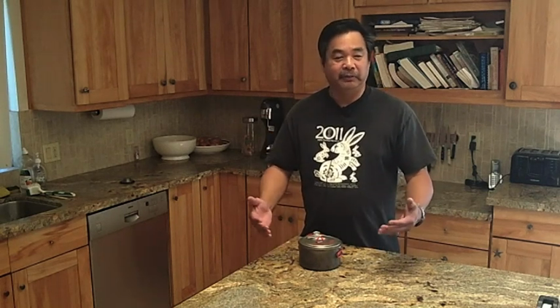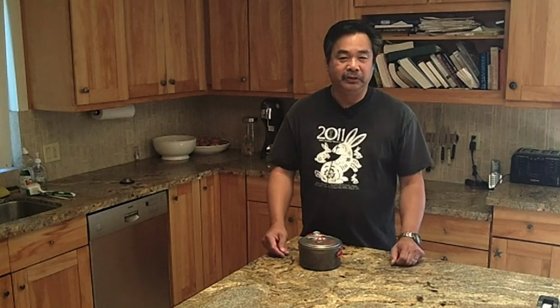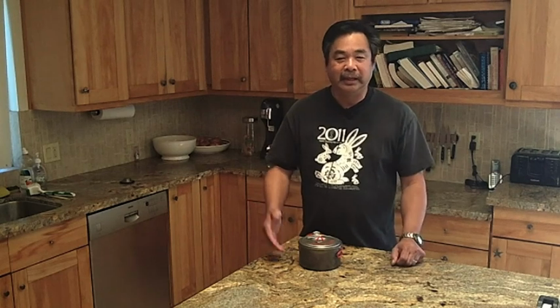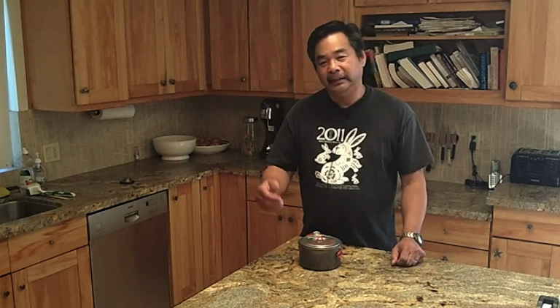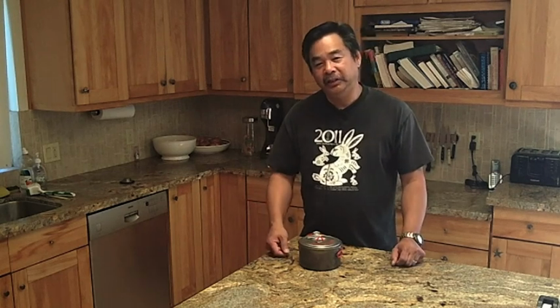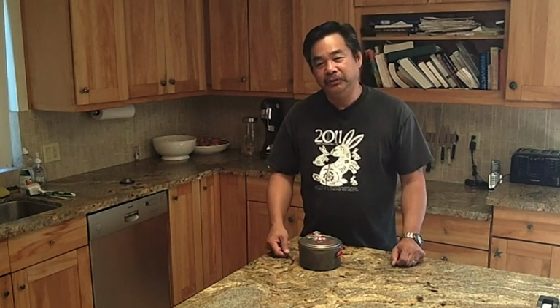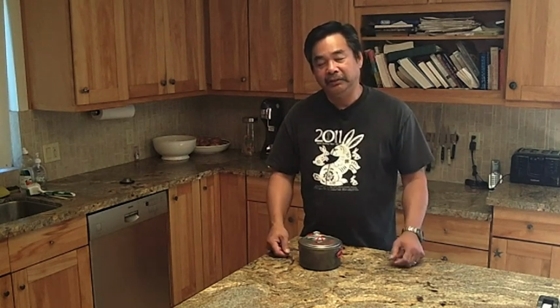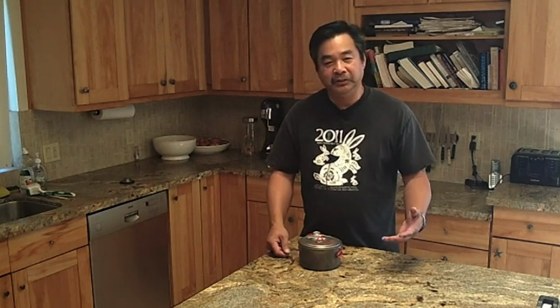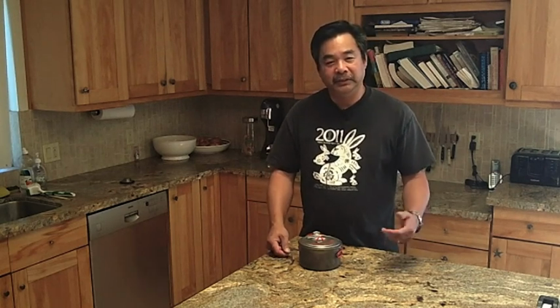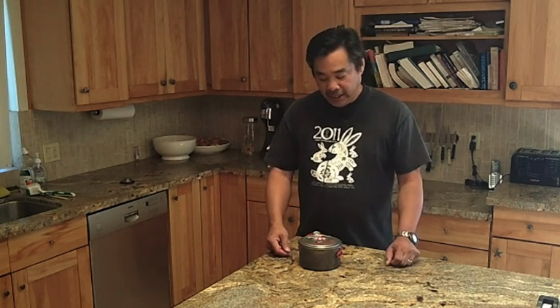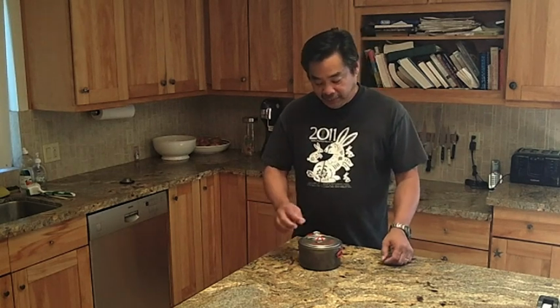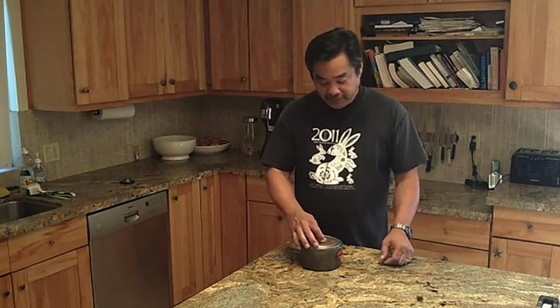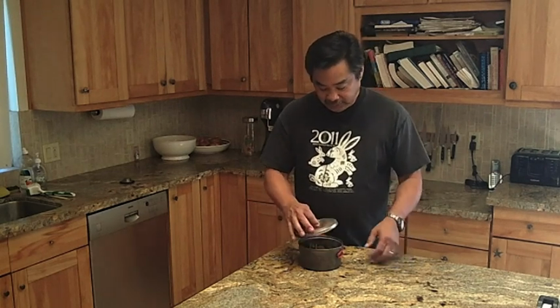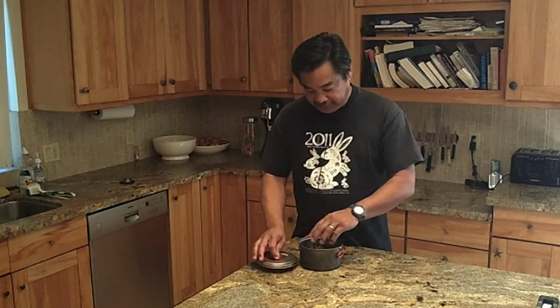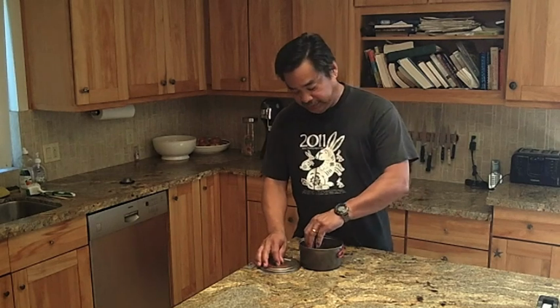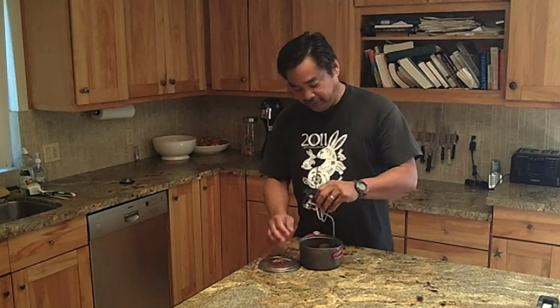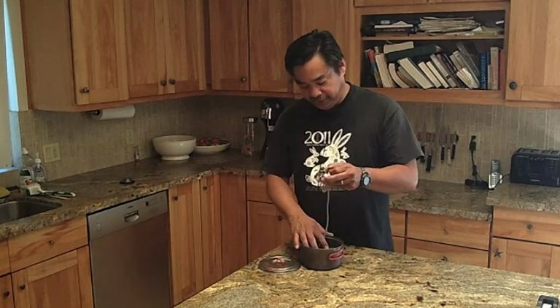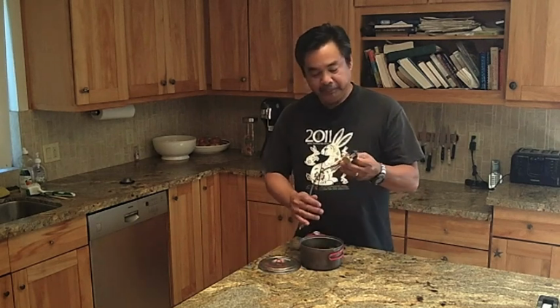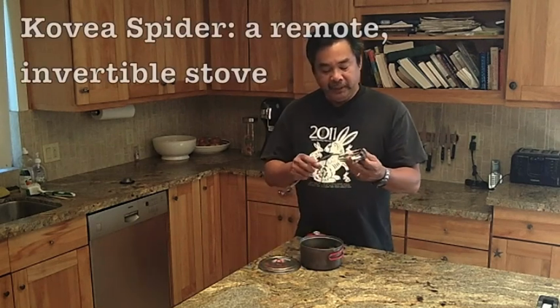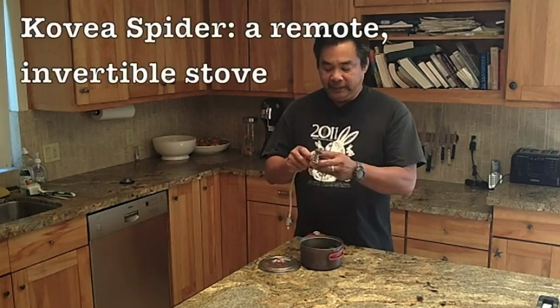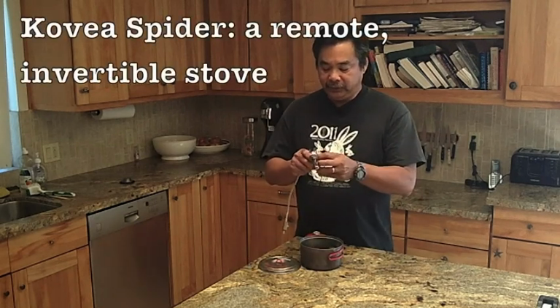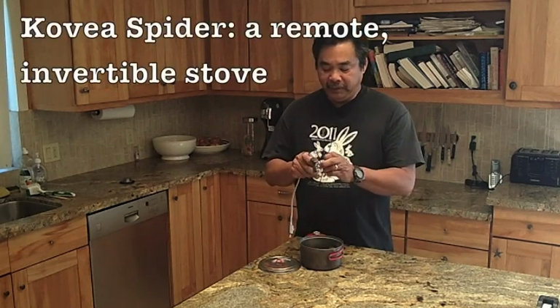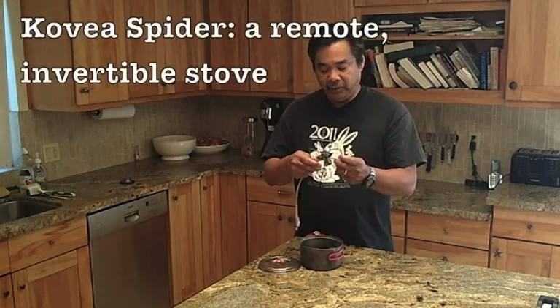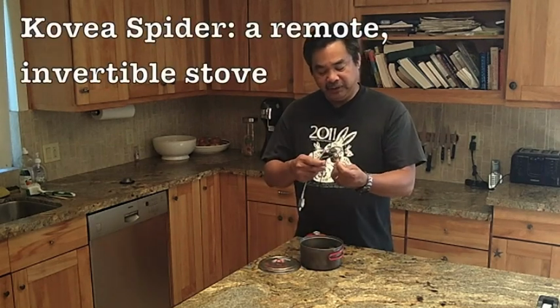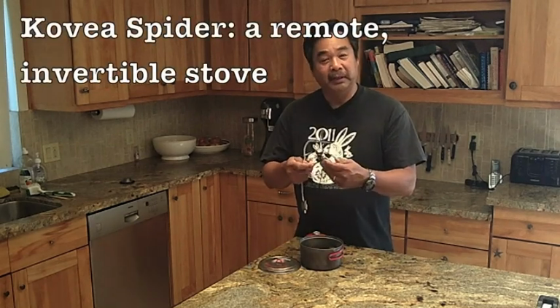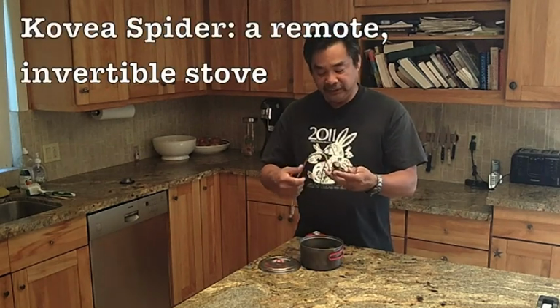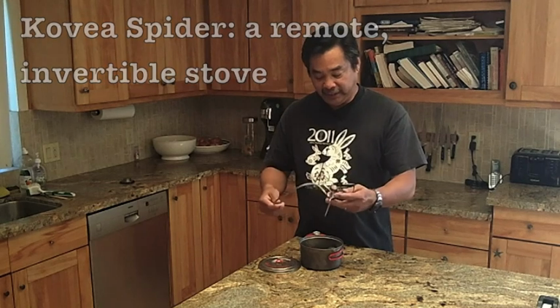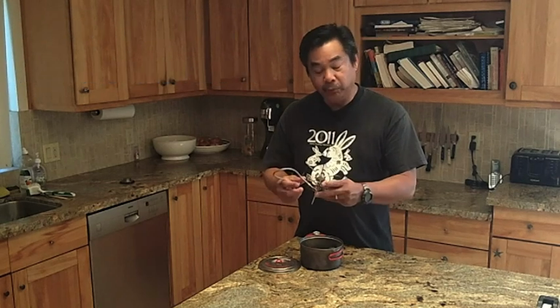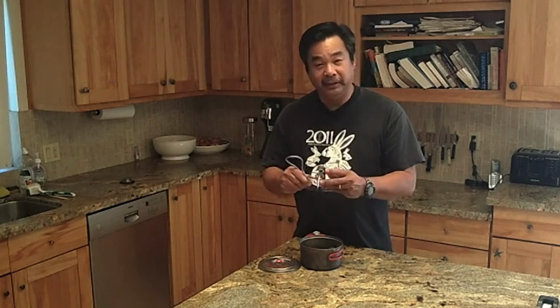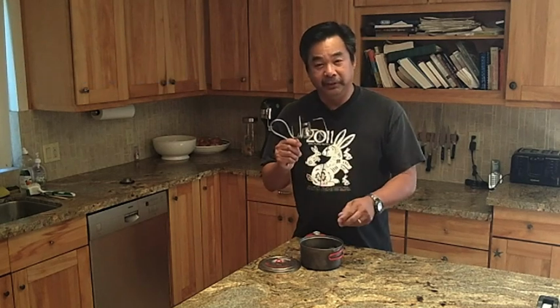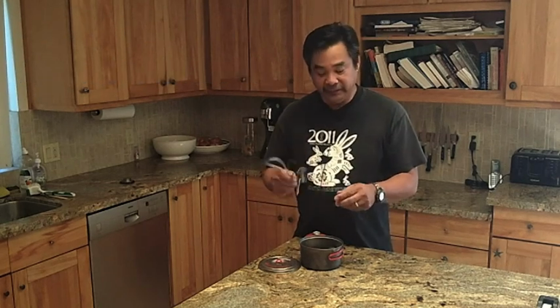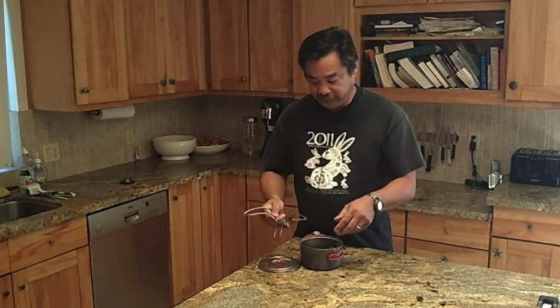I did a lot of research and contacted Hiking Jim, who has Adventures in Stovings. He recommended this stove, which is the Covia Spider. Many of you know I've been experimenting with it a lot, and I really, really like this stove.